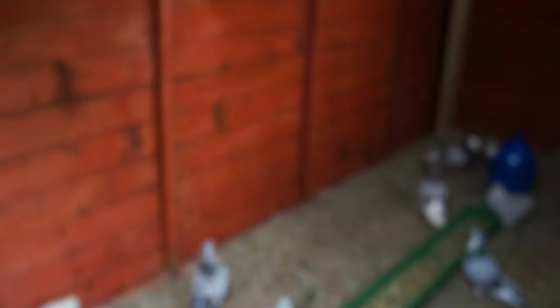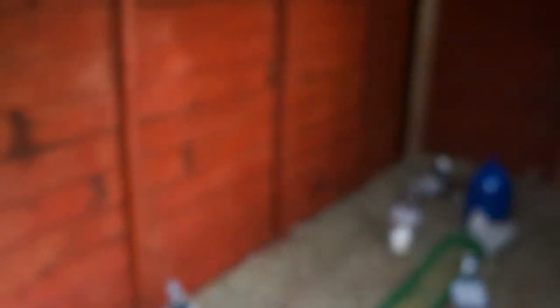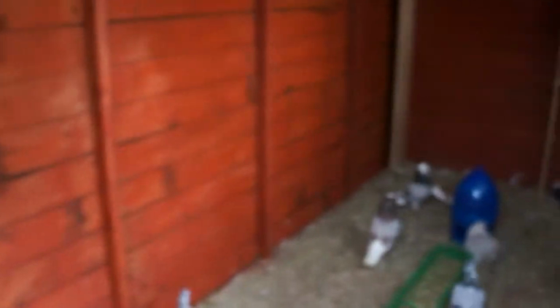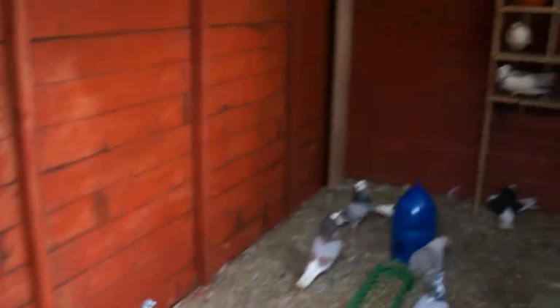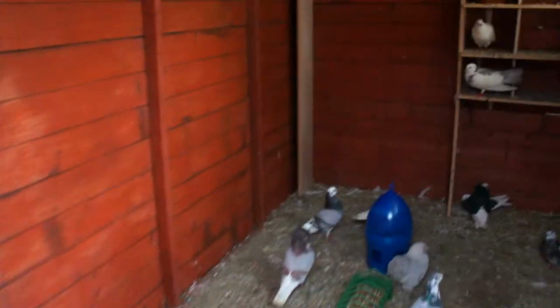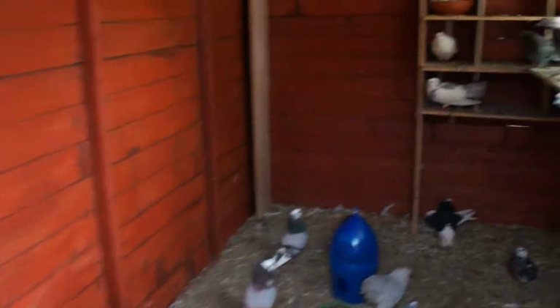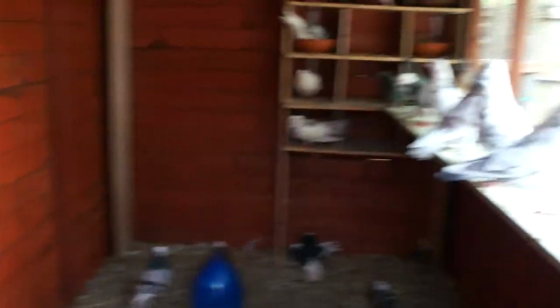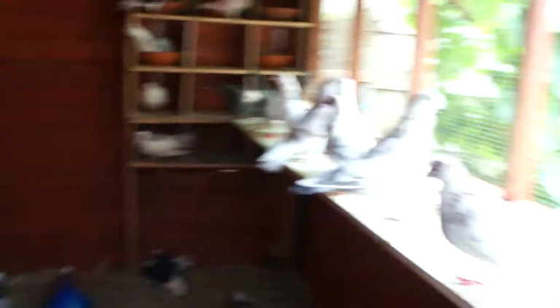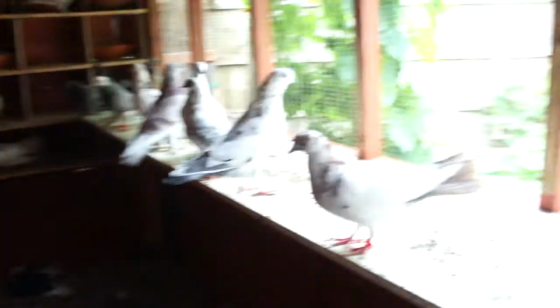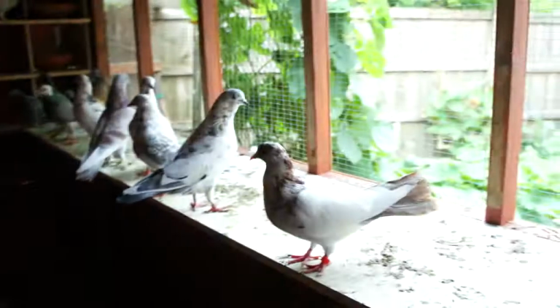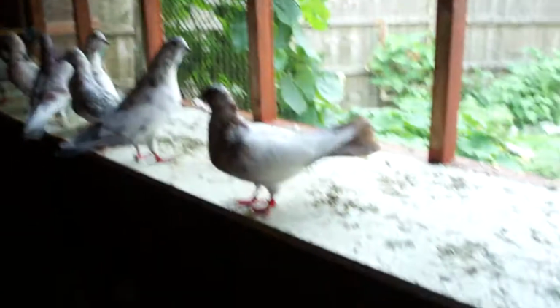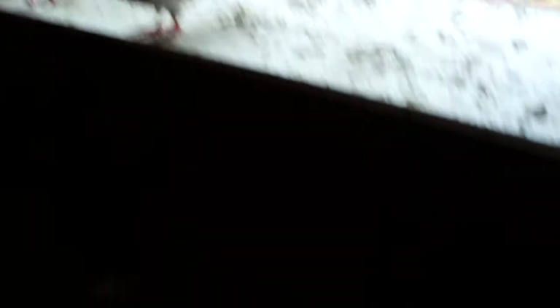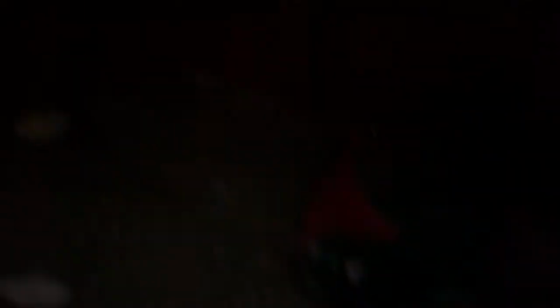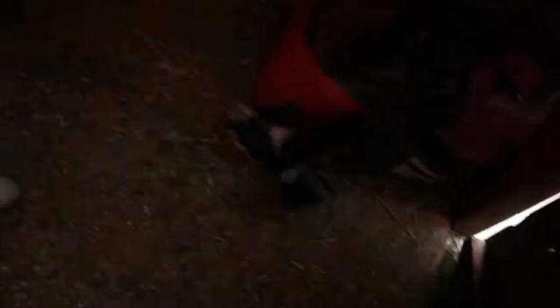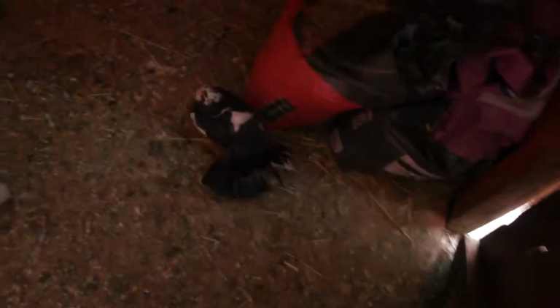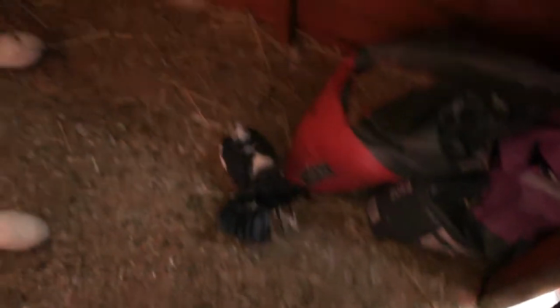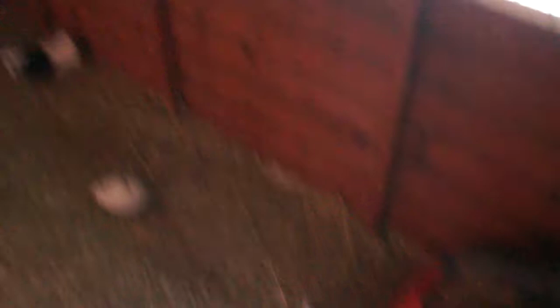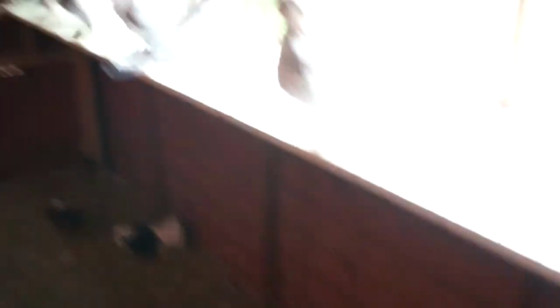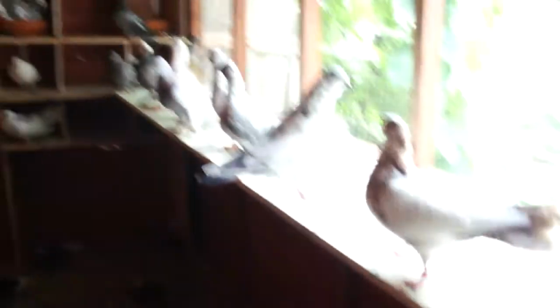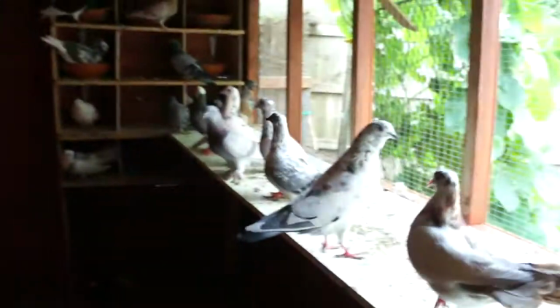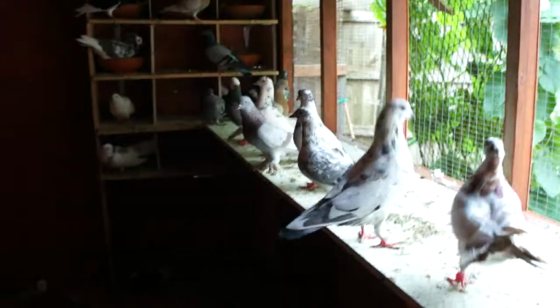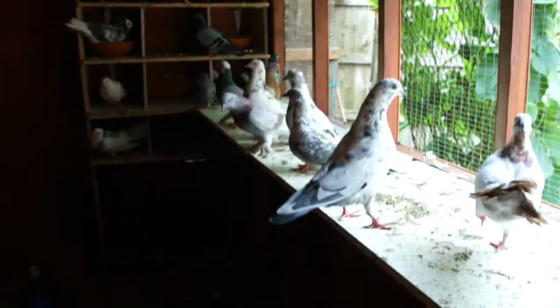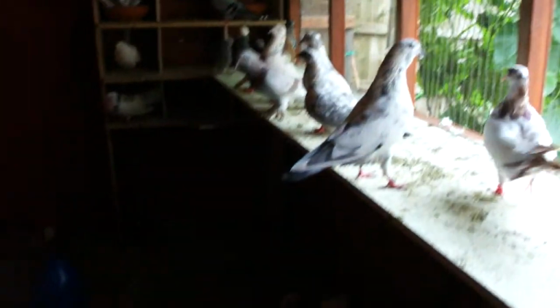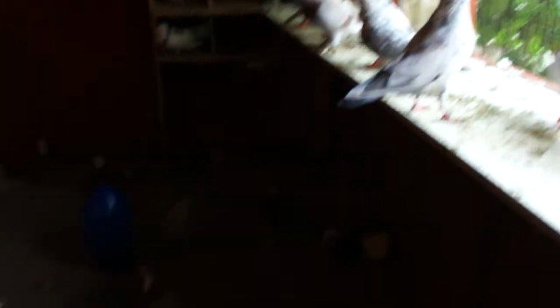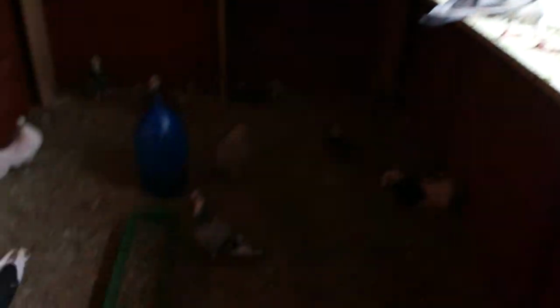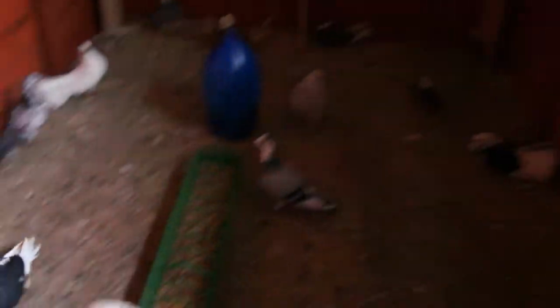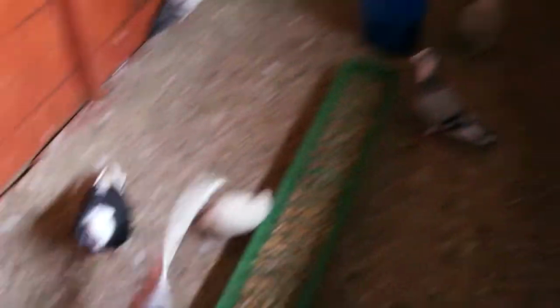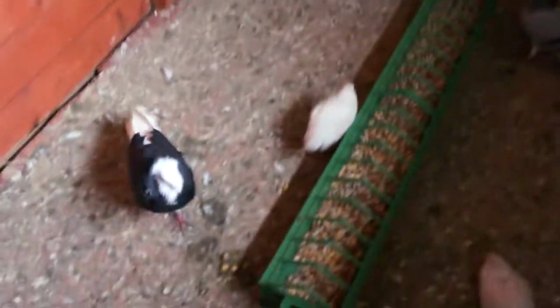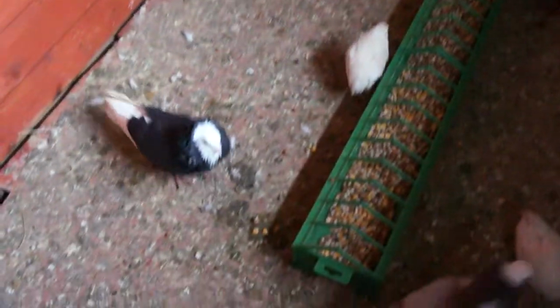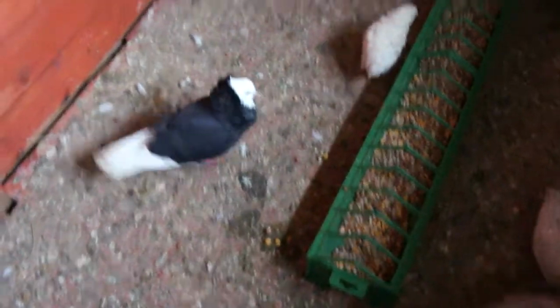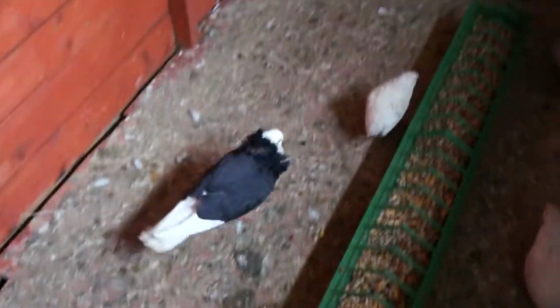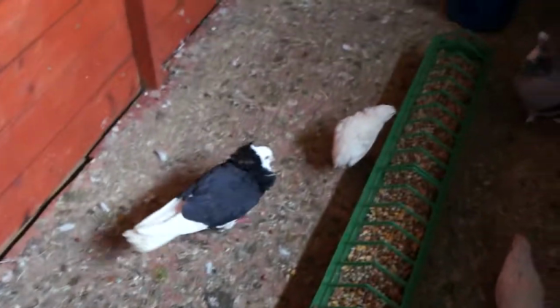I've got various types of pigeons, from fantails to rollers. I've got some old Dutch capuchins.